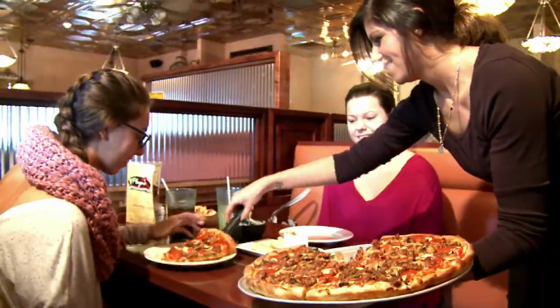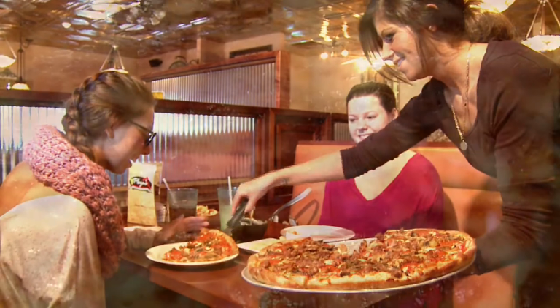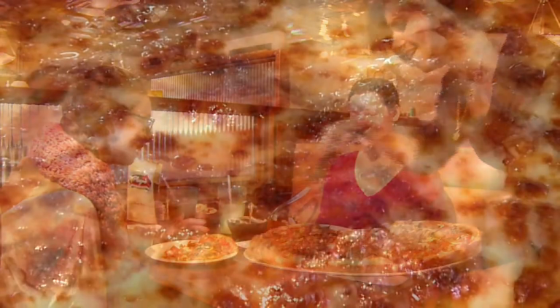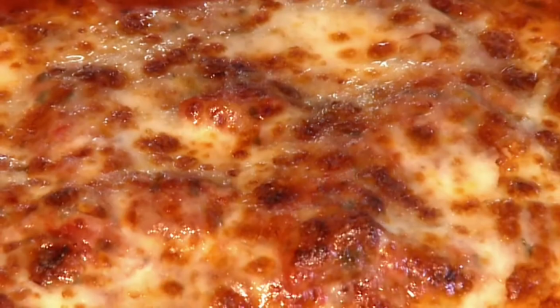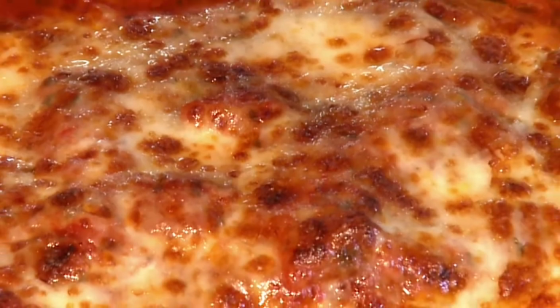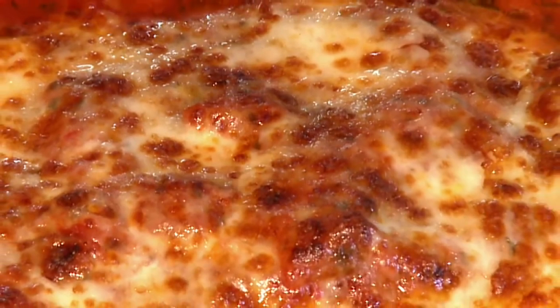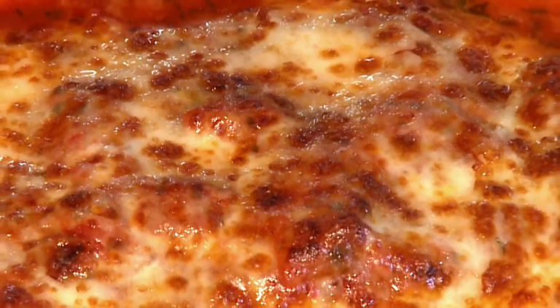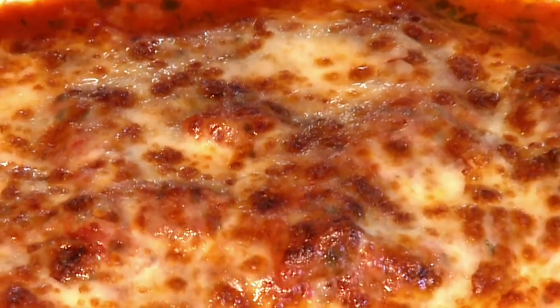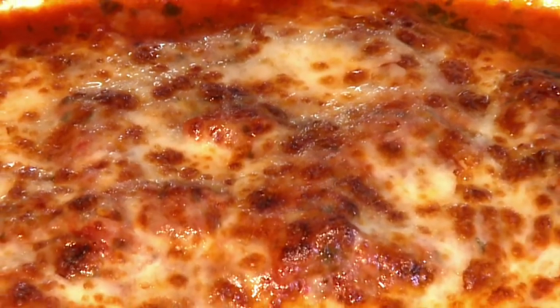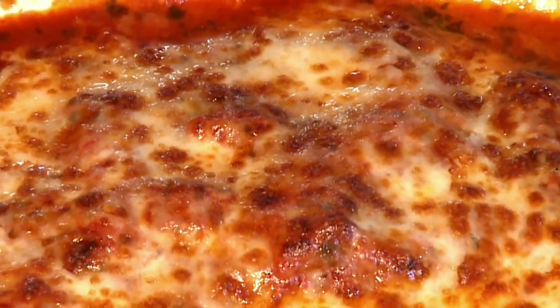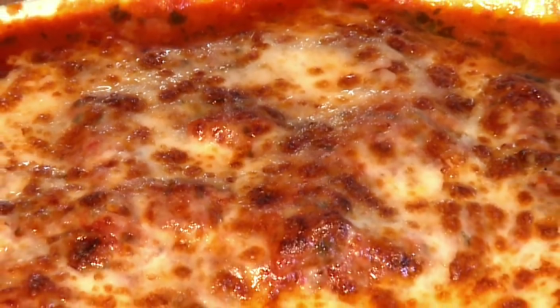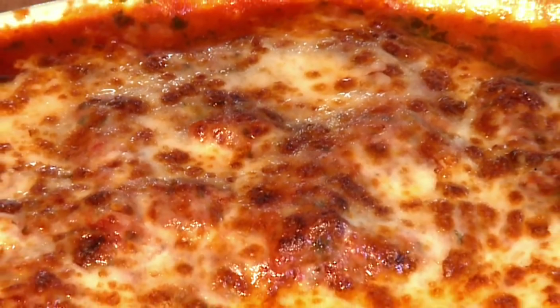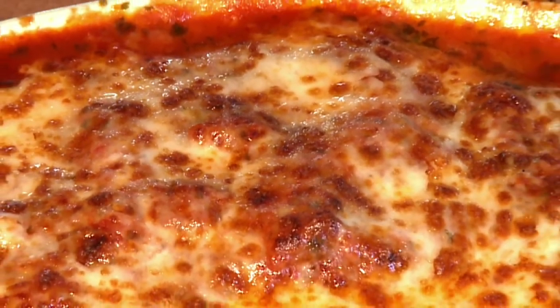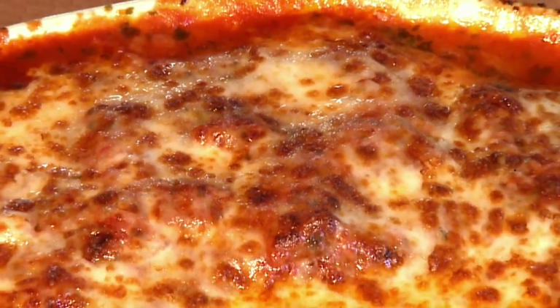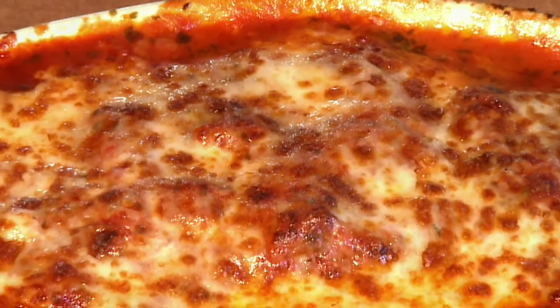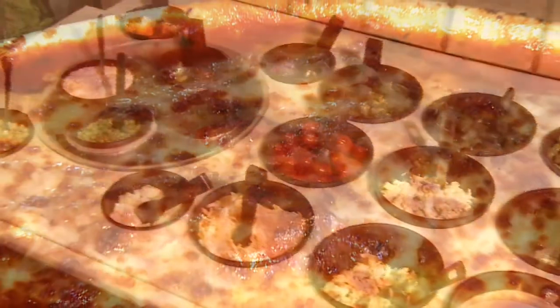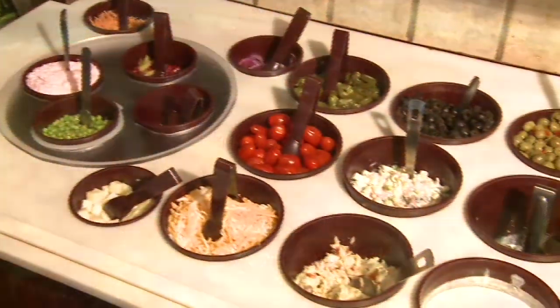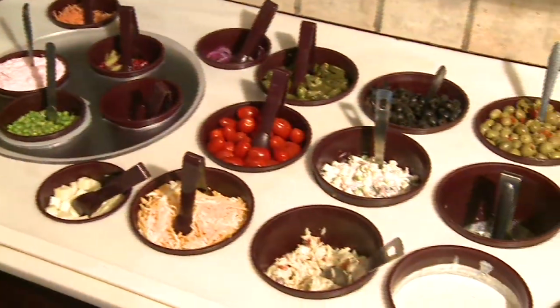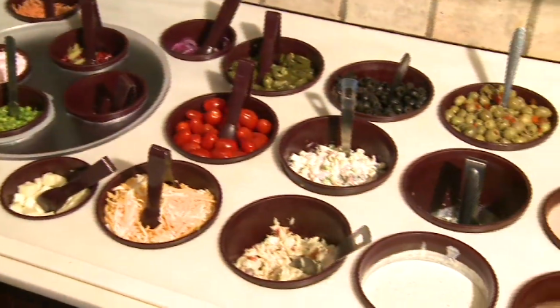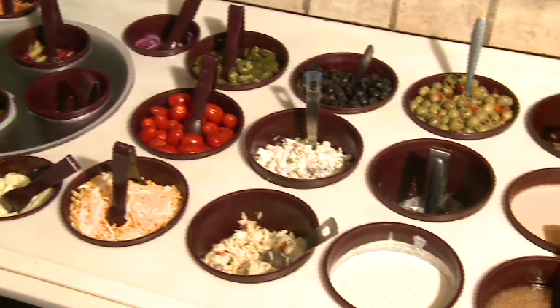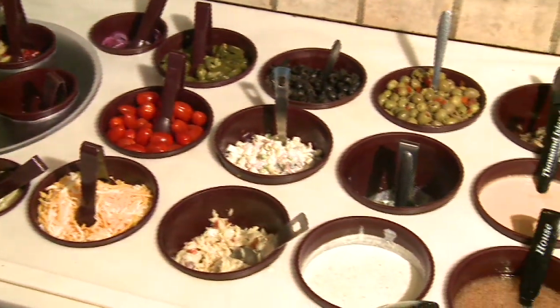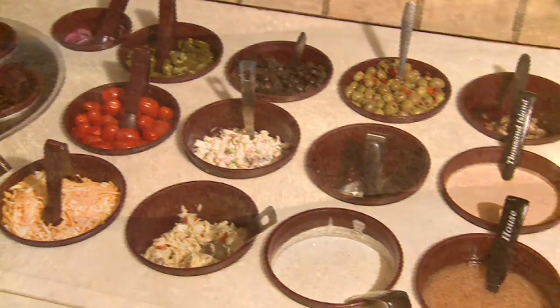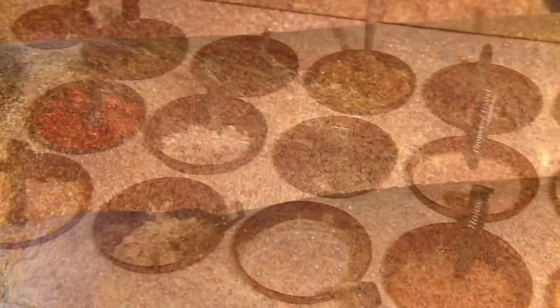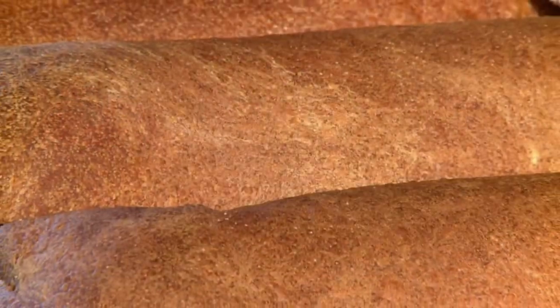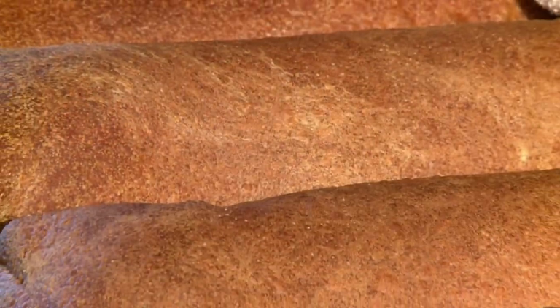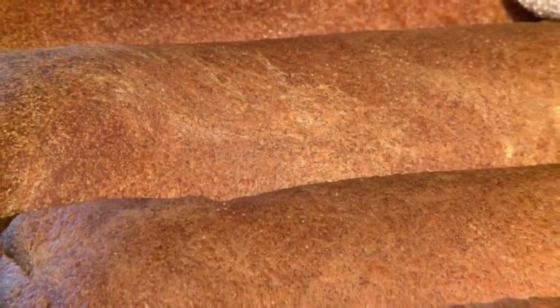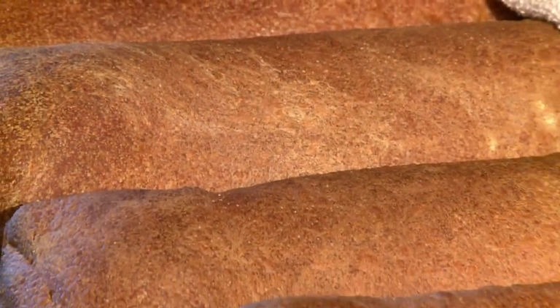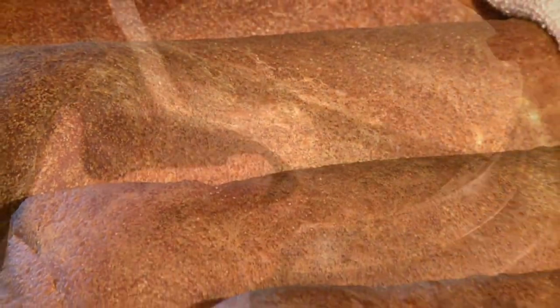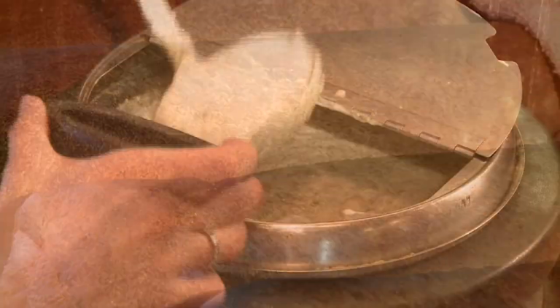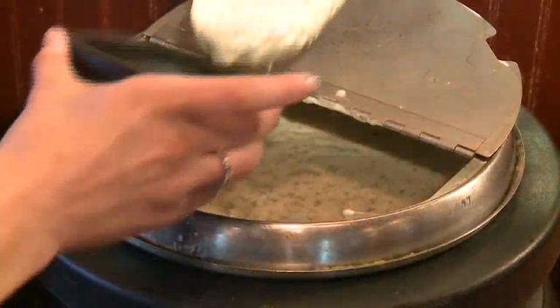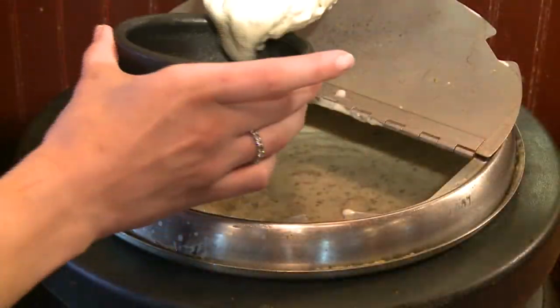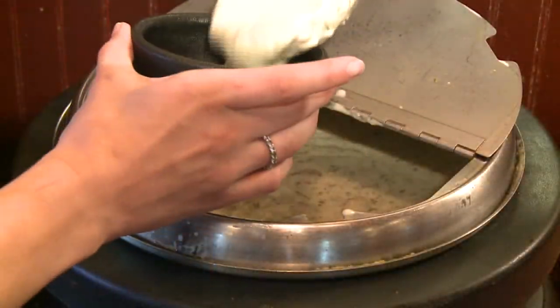One of our signature dishes that people love is our lasagna — great taste, all homemade, and people come back for more. The Italian Bistro is proud to offer the largest soup, salad and bread bar in the area, and it's included with every main entree.